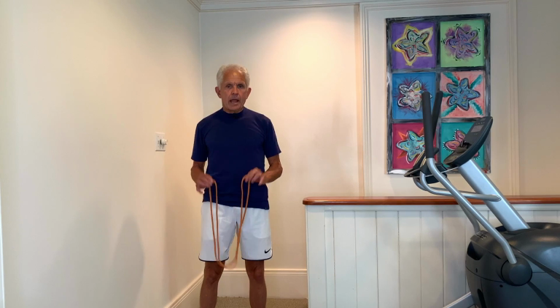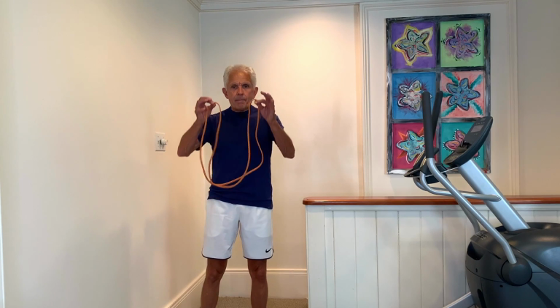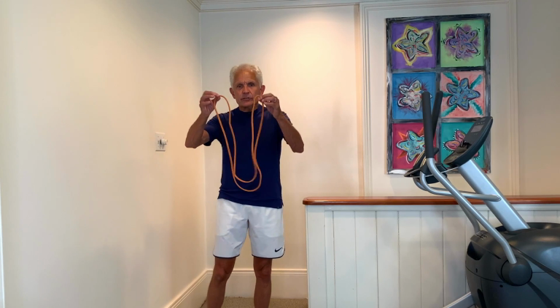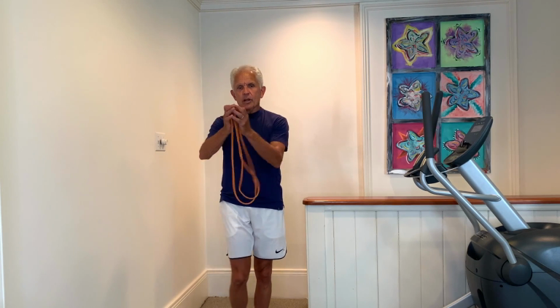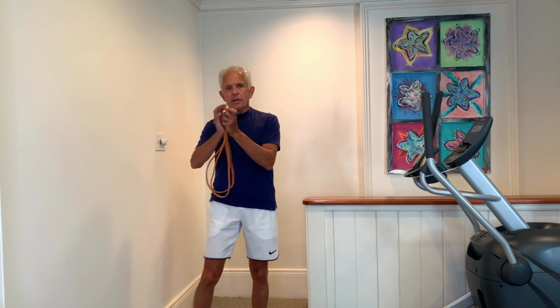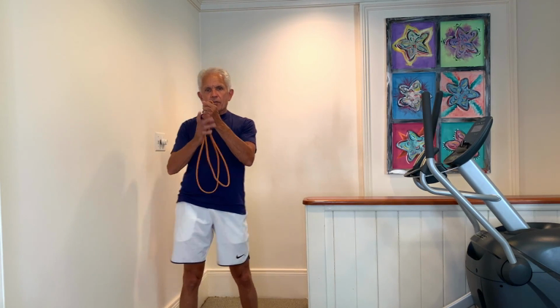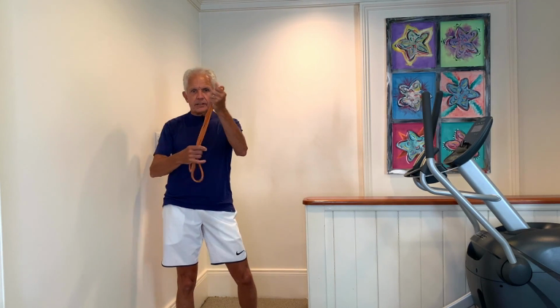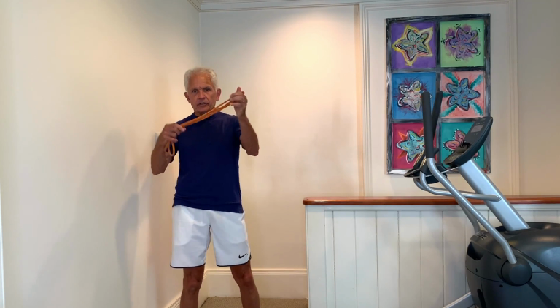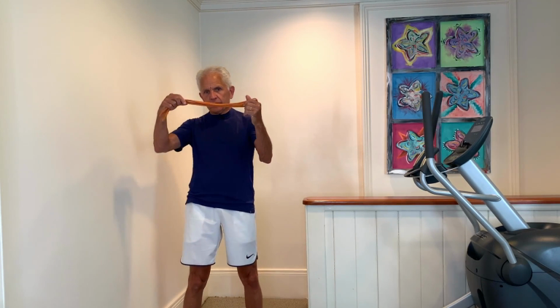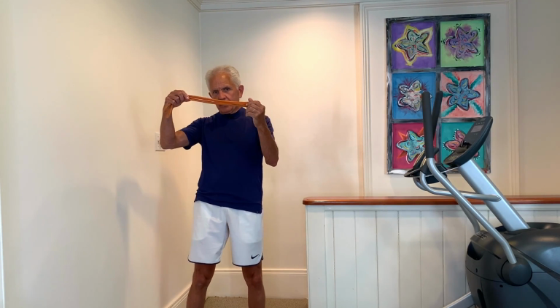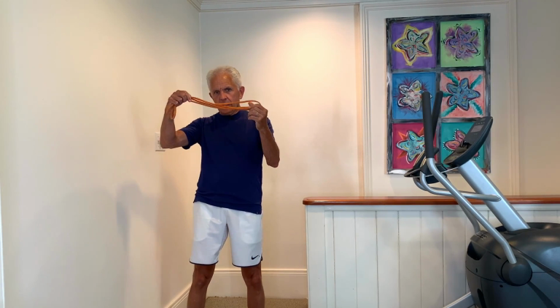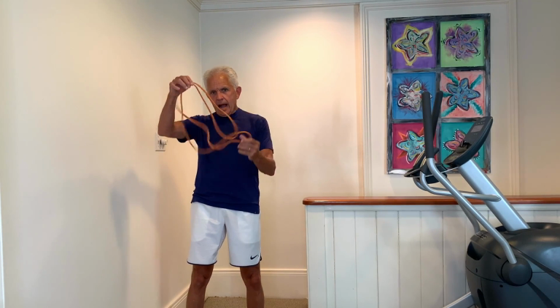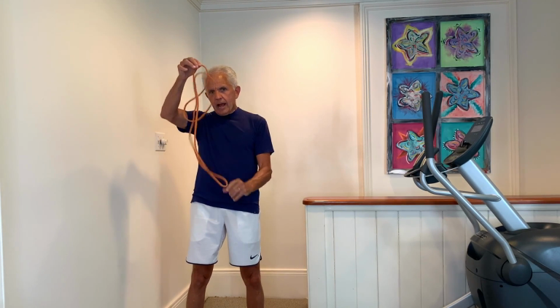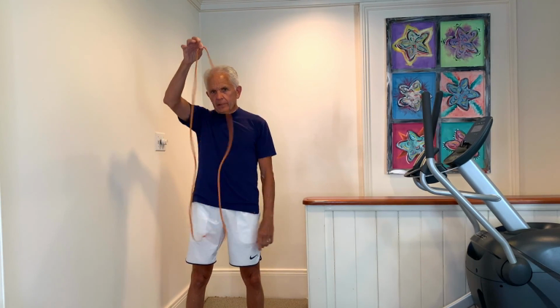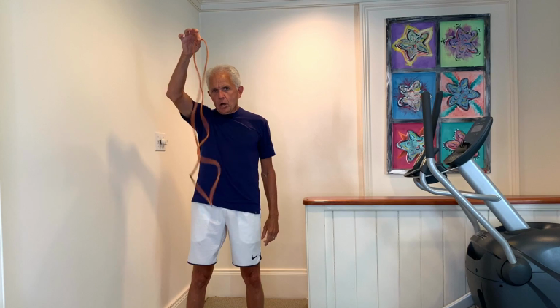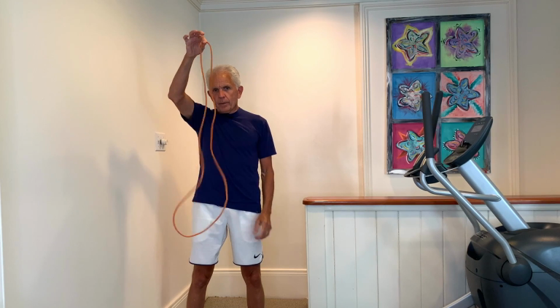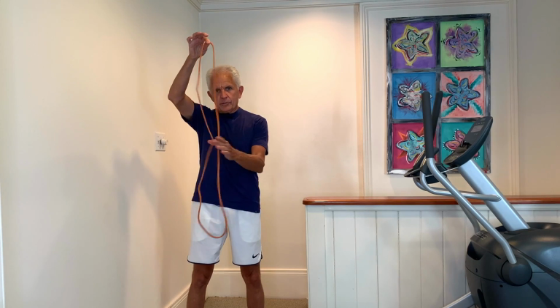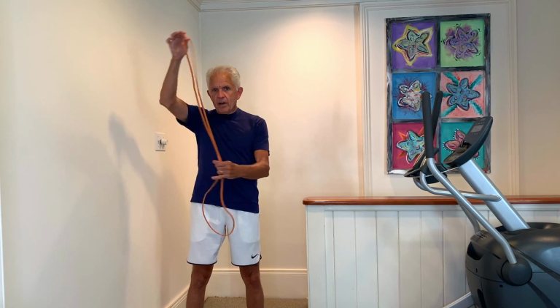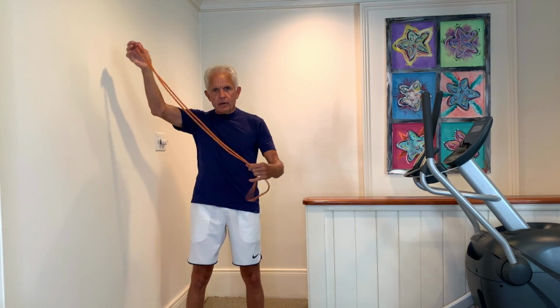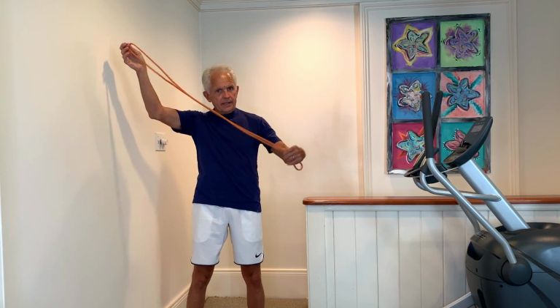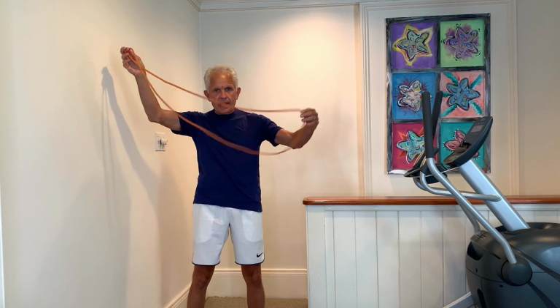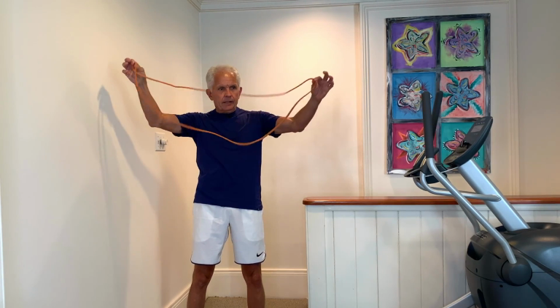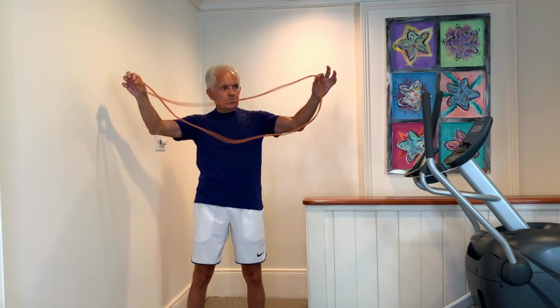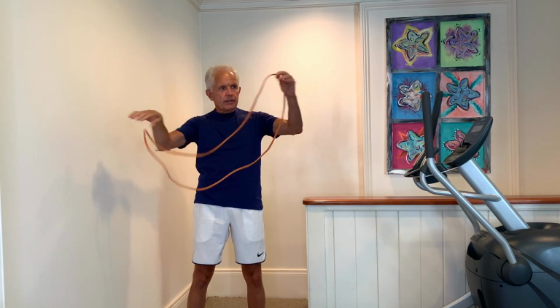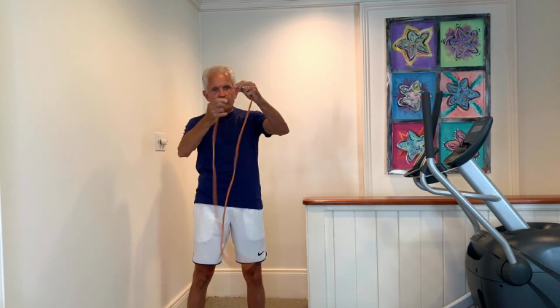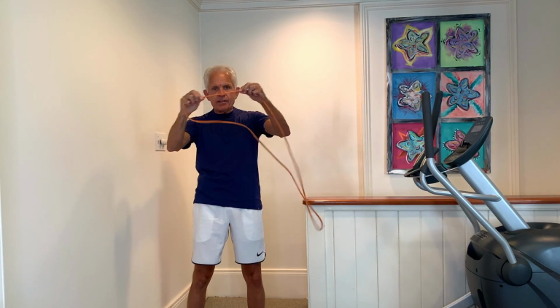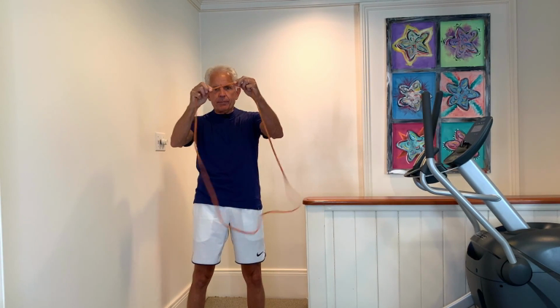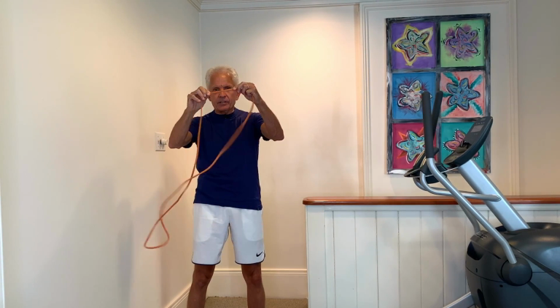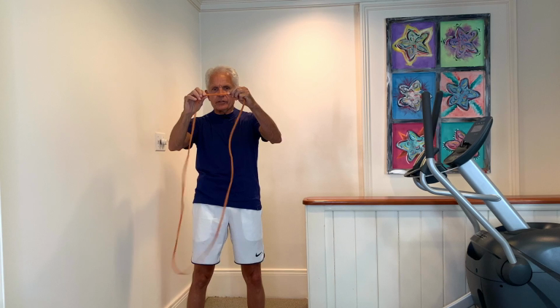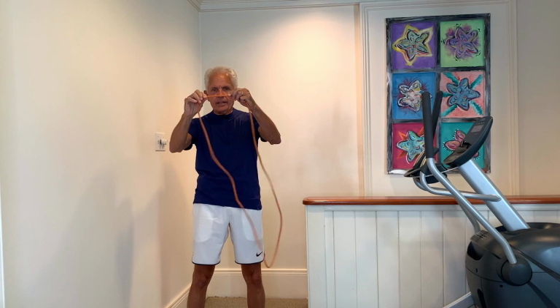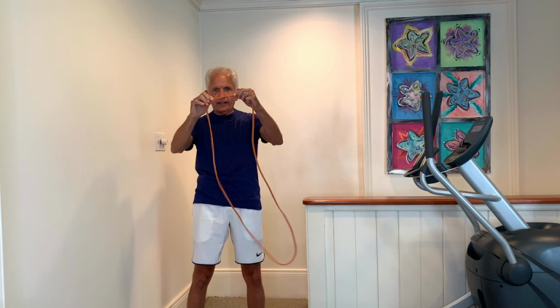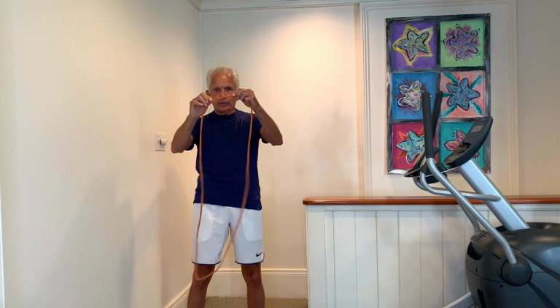Hi, I'm Mackie Shillstone with another Fitness in Small Spaces. I've got a long rubber band — you can find them on the internet. This is a very thin band, but you can do amazing things with it.